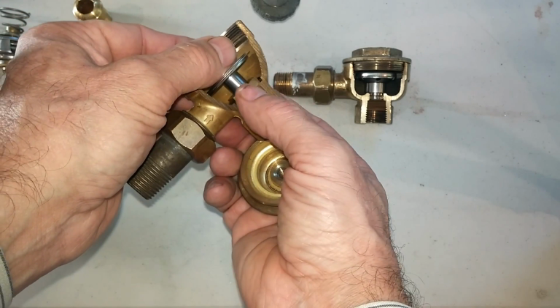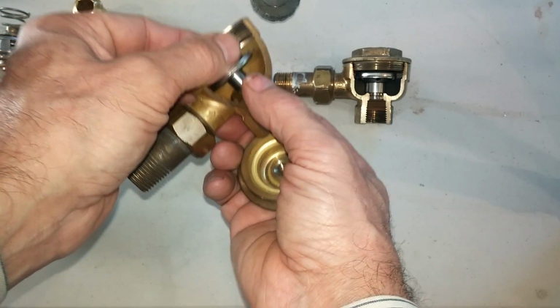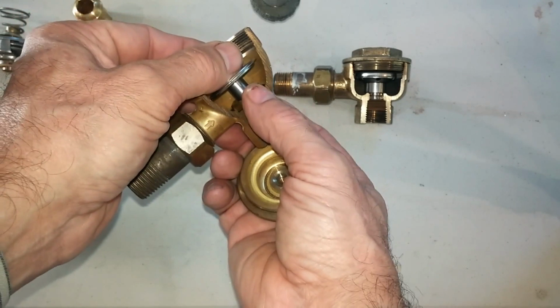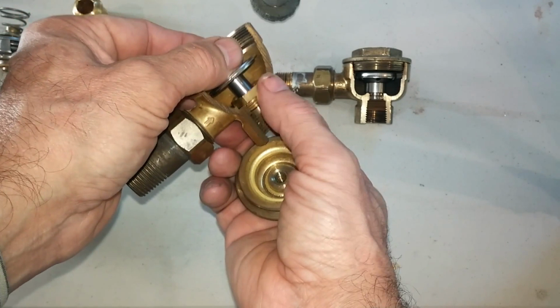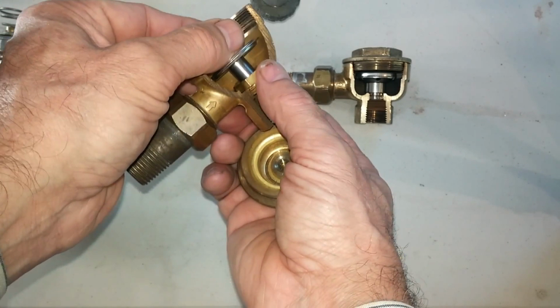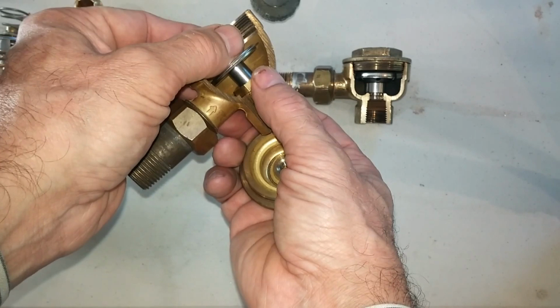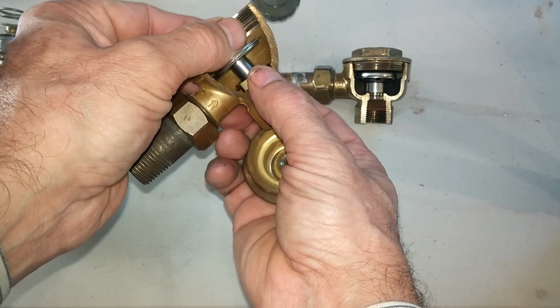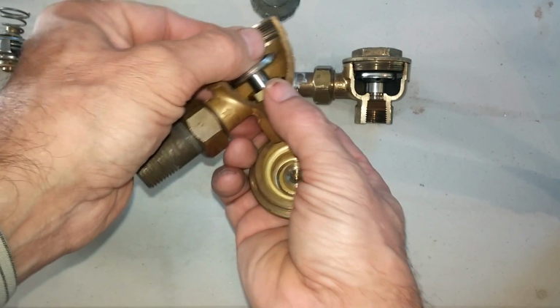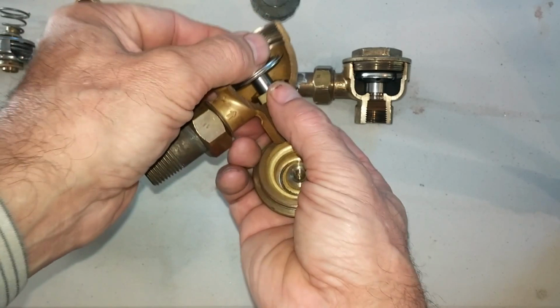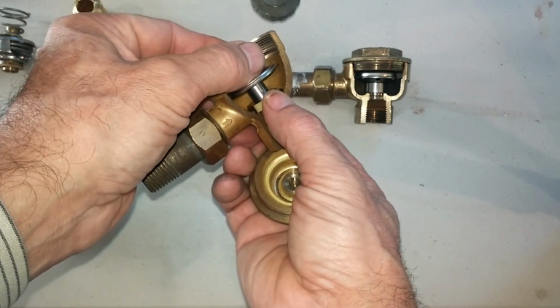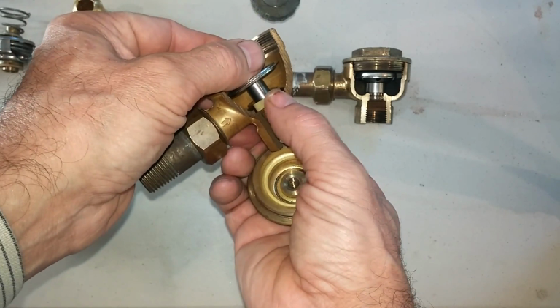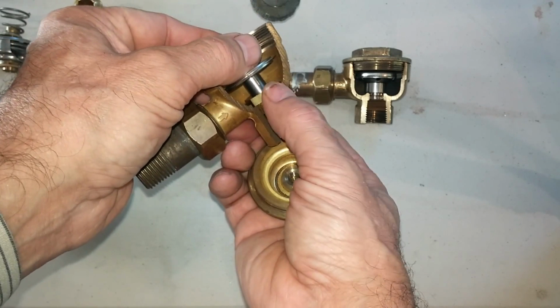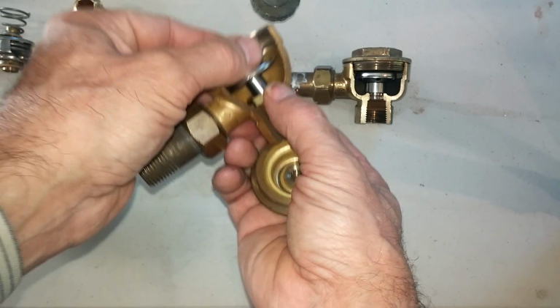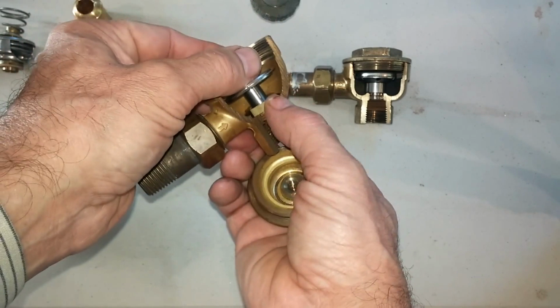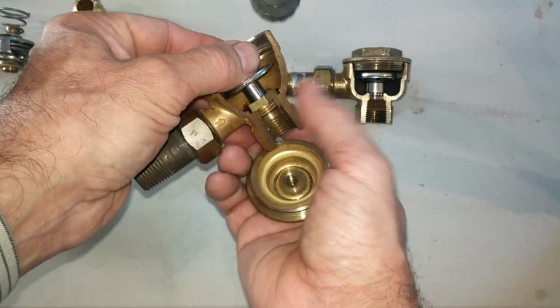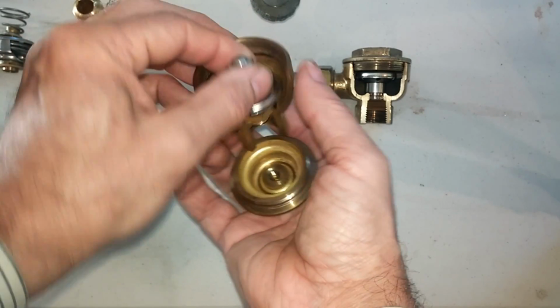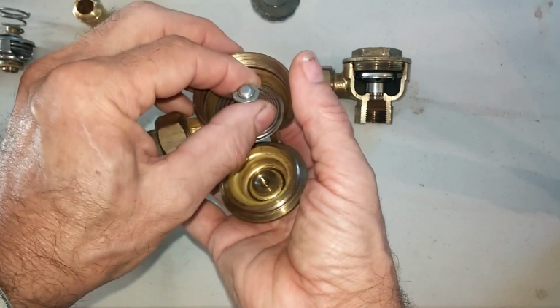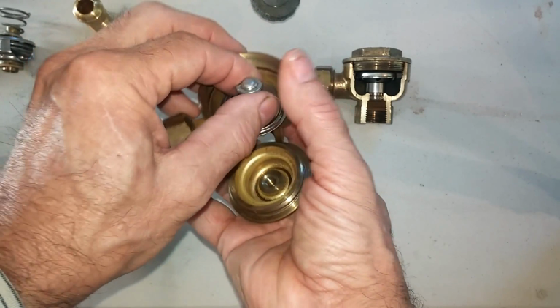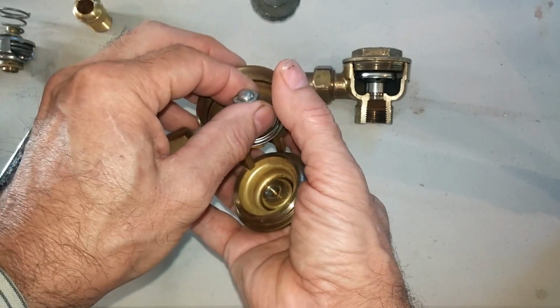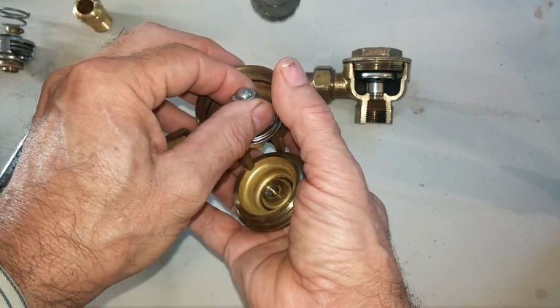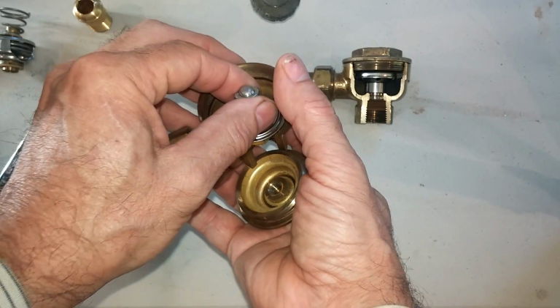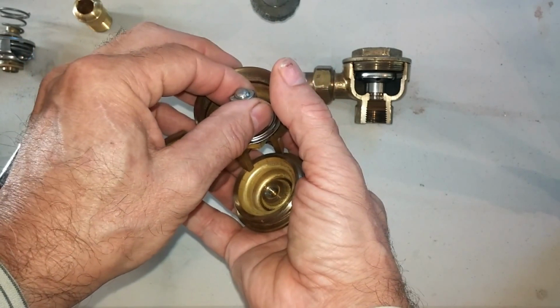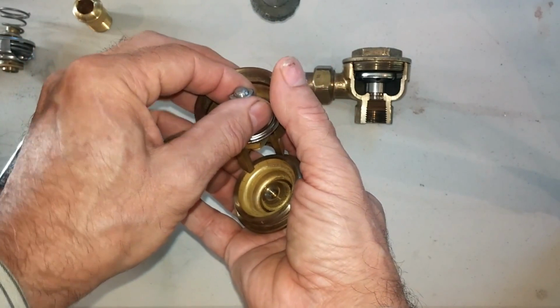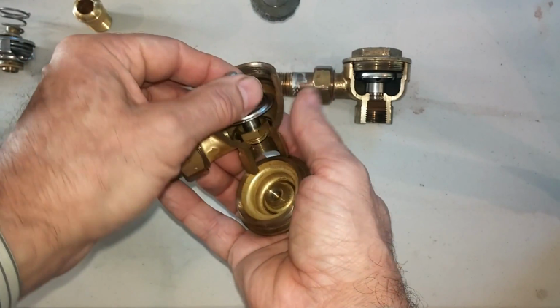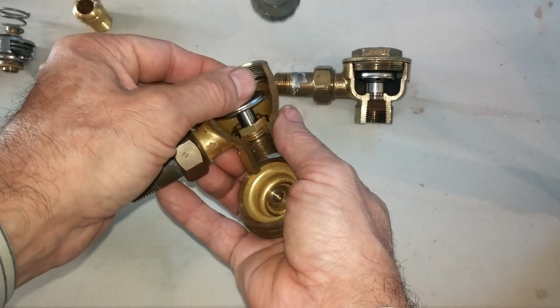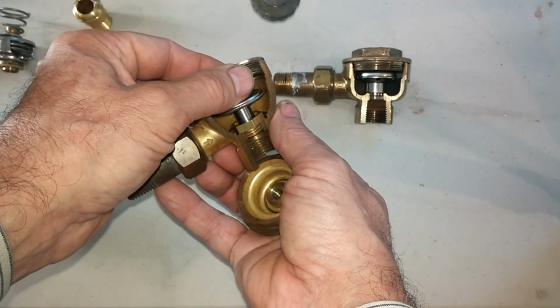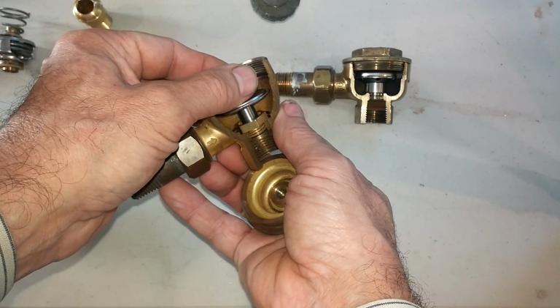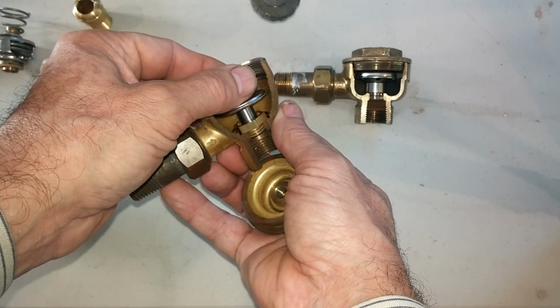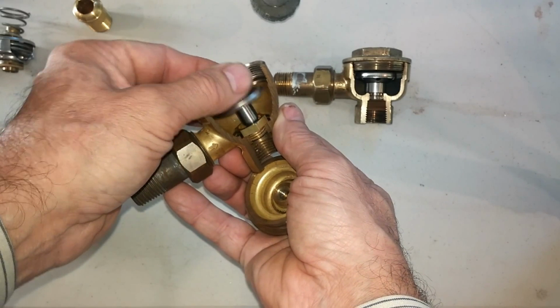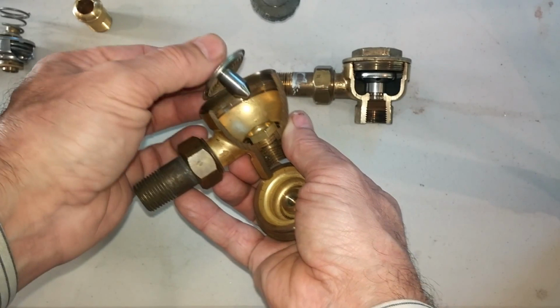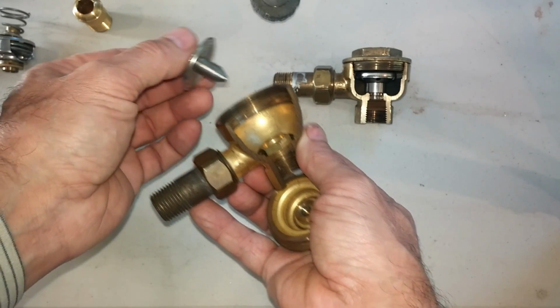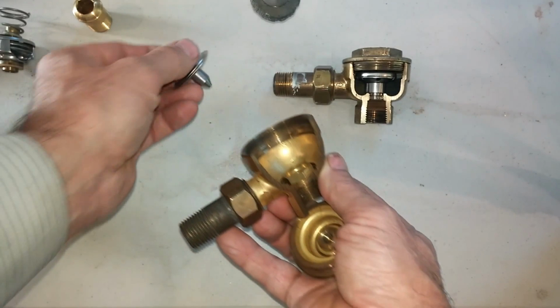When that happens, the radiator this trap is attached to could fill completely up with water. So when you pop the cap, you'll get a flood. You can ask me how I know that.